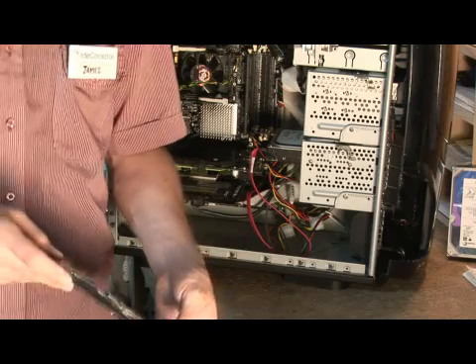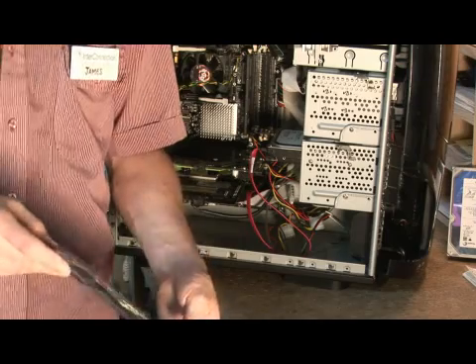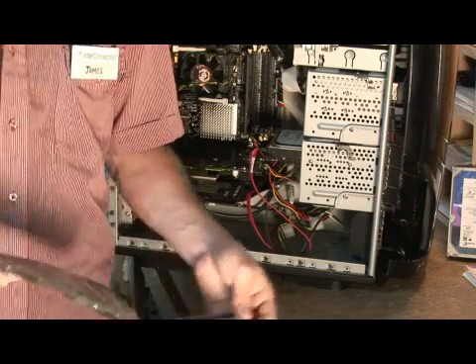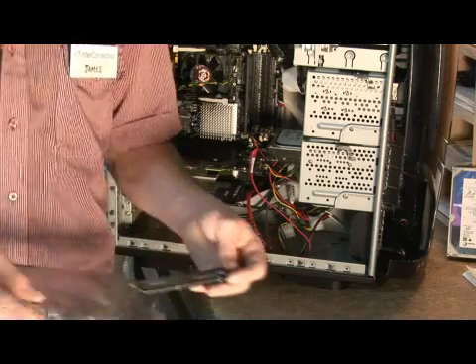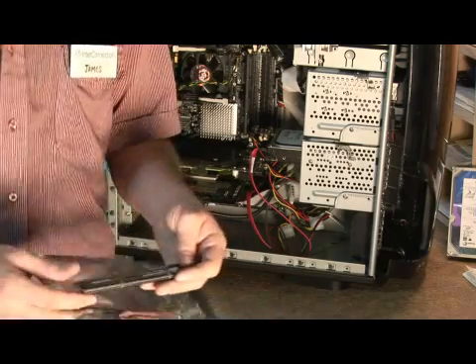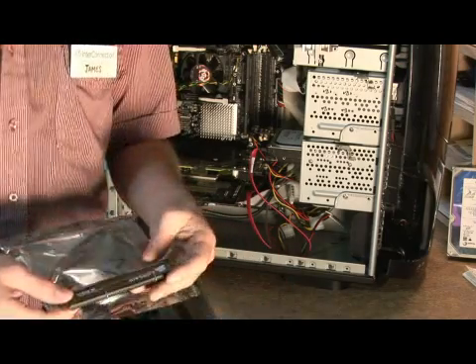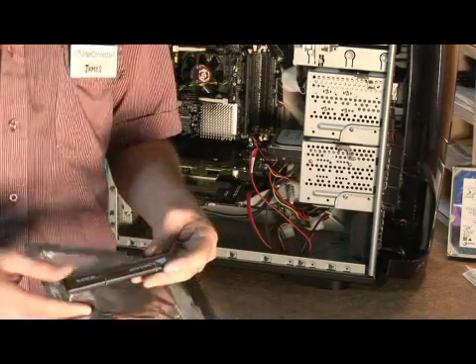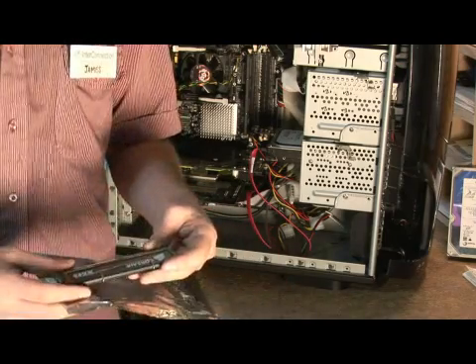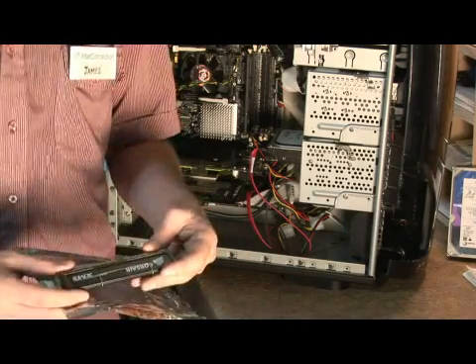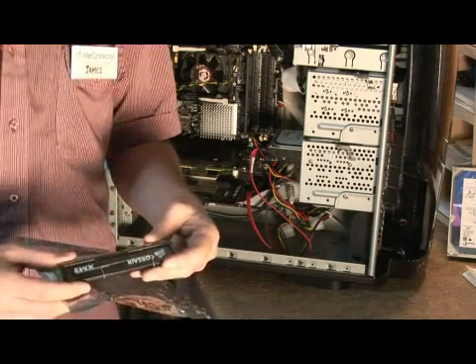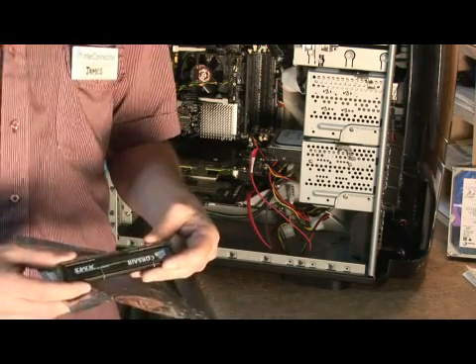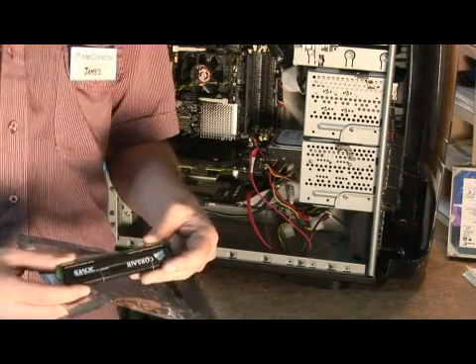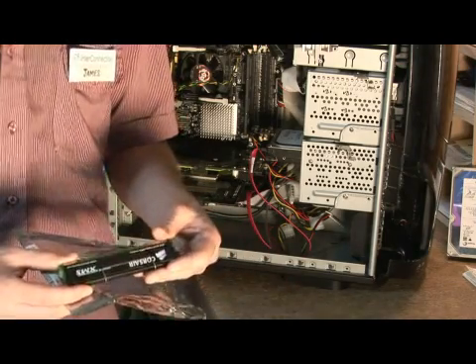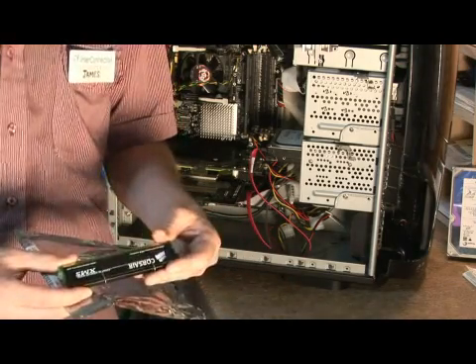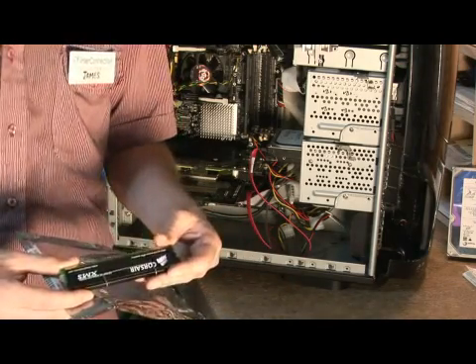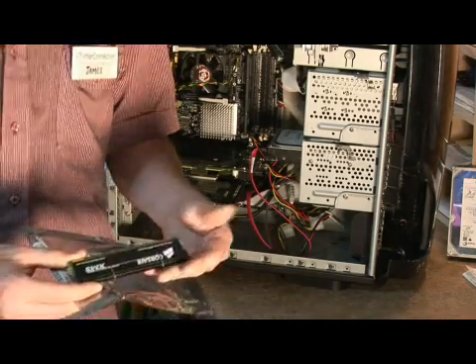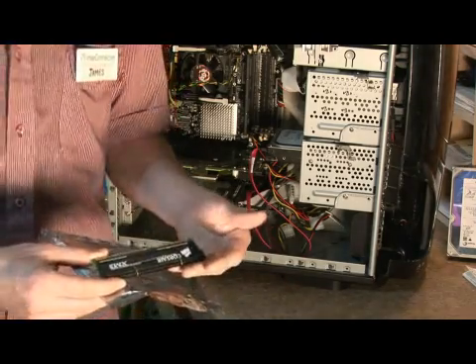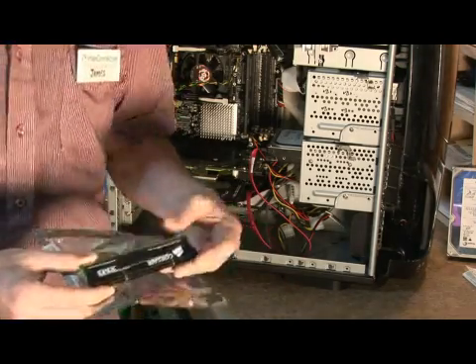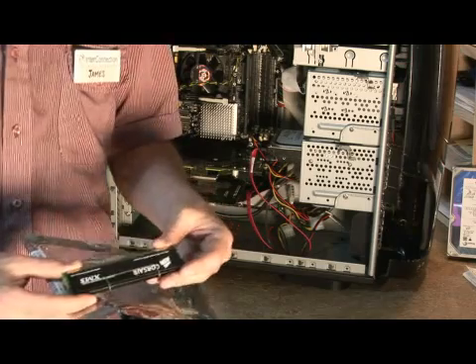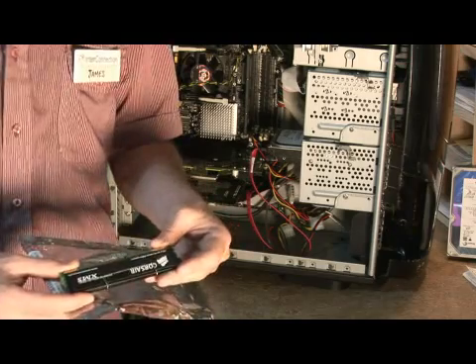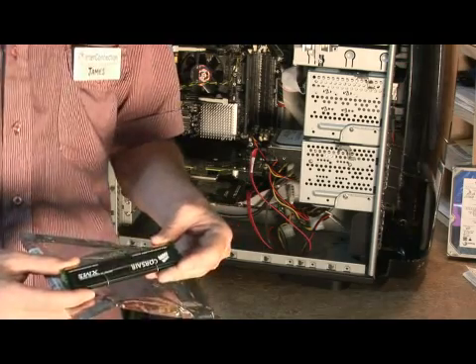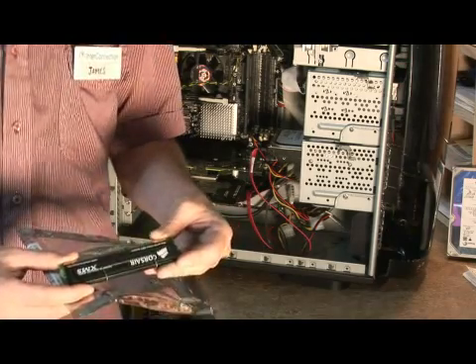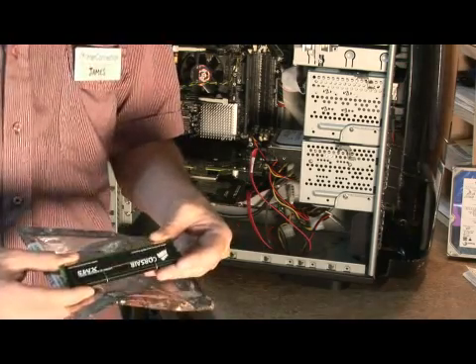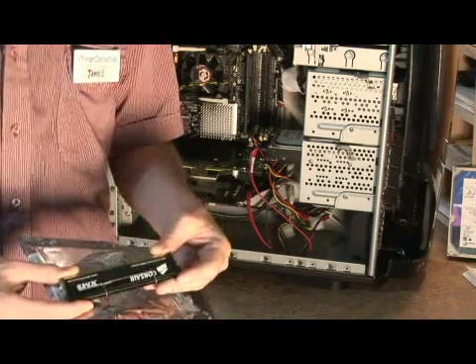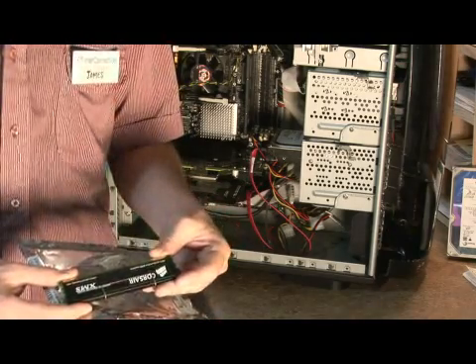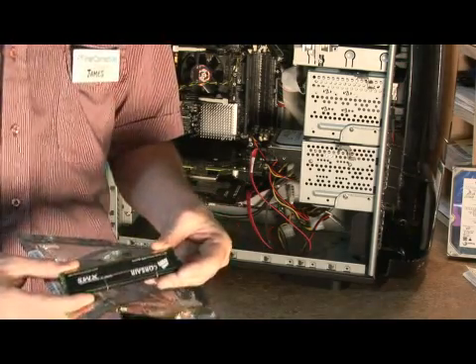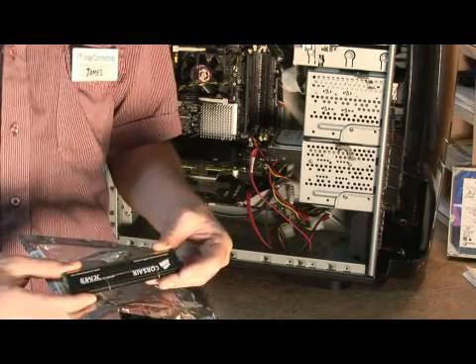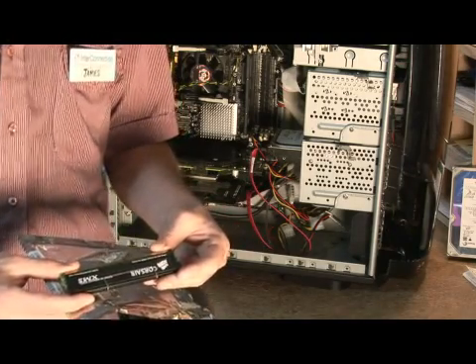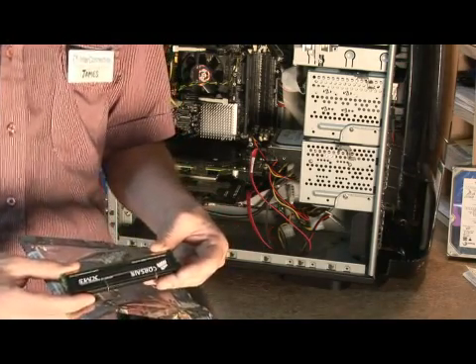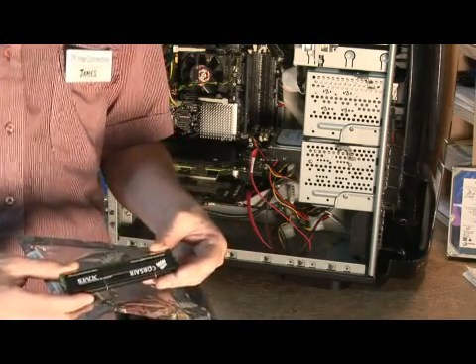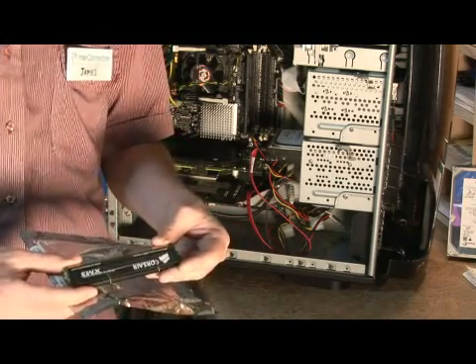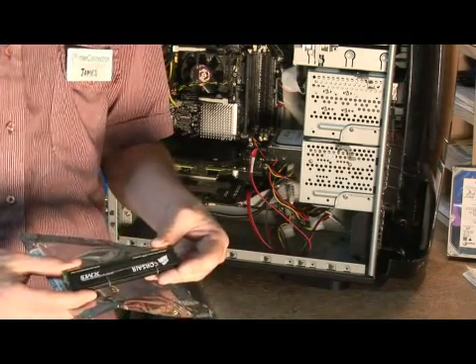Now, the fact of the matter is most RAM will probably be fine being handled by hand and installed on the computer by hand. However, if you're concerned about it, you can buy static wristbands that will ground you out.